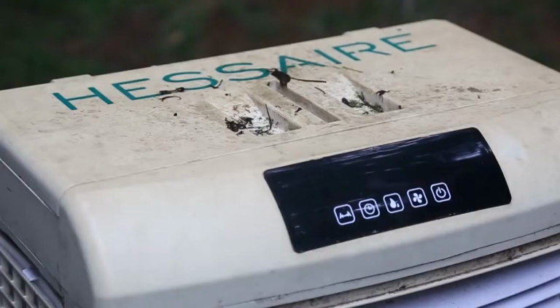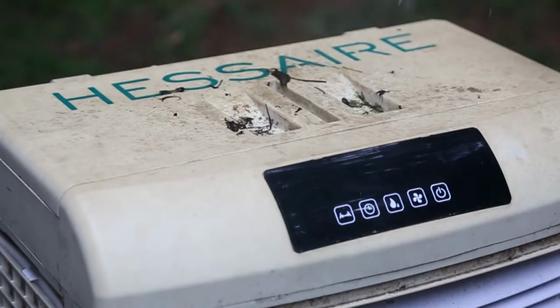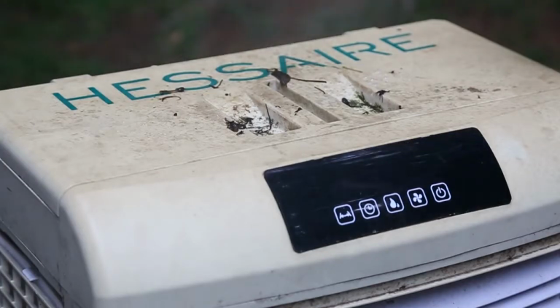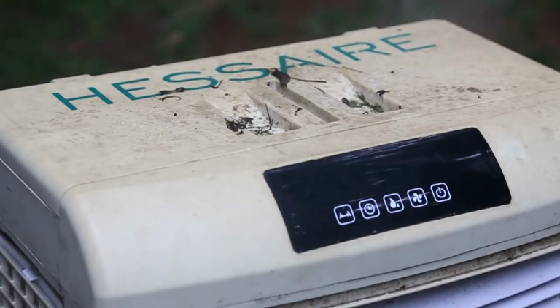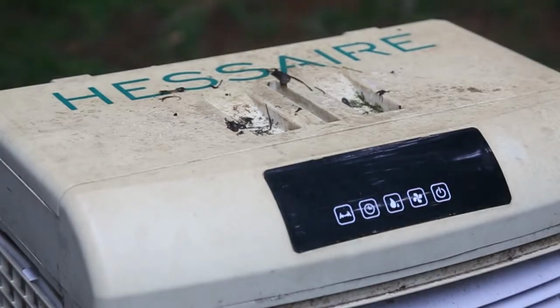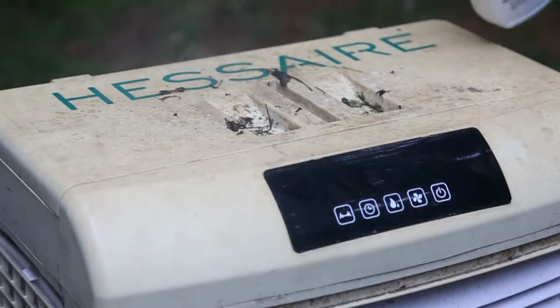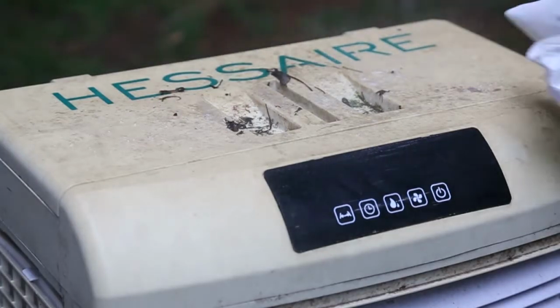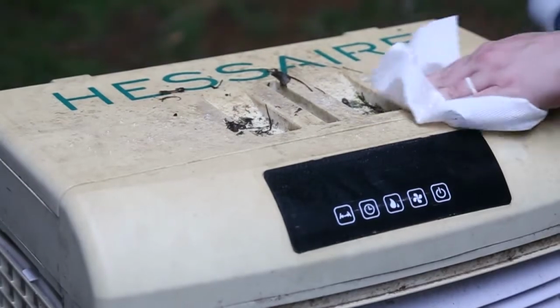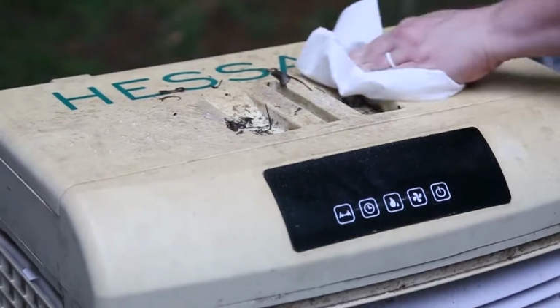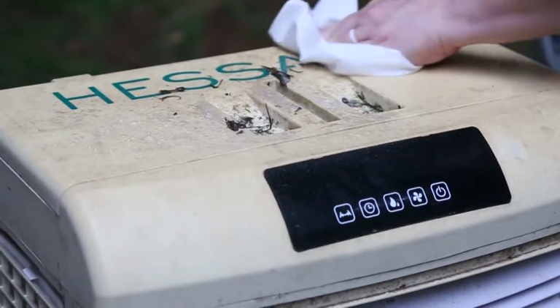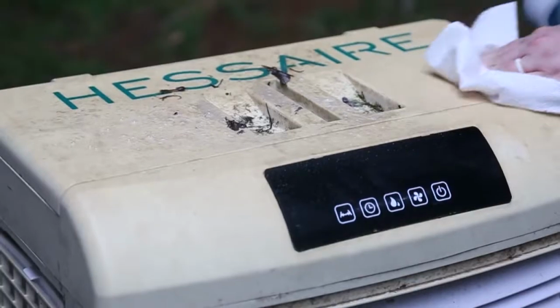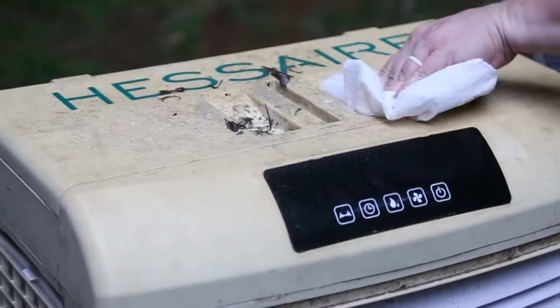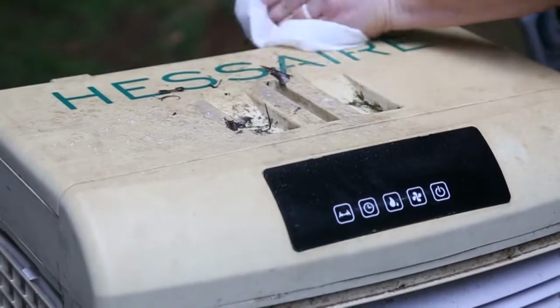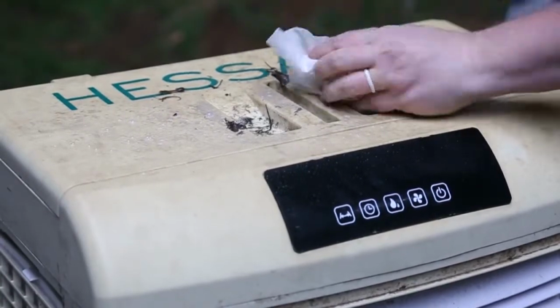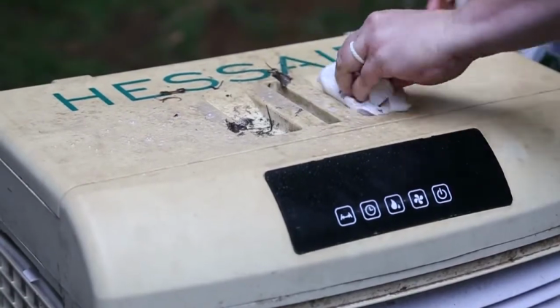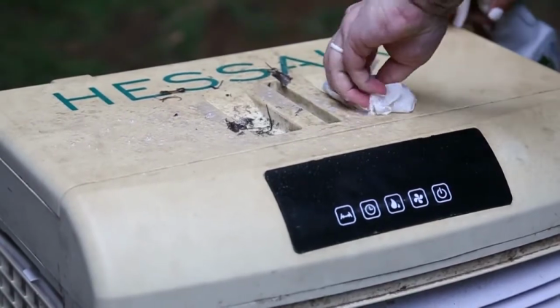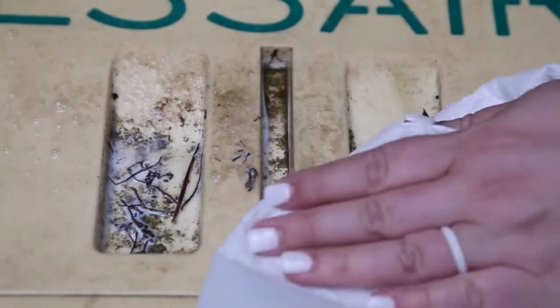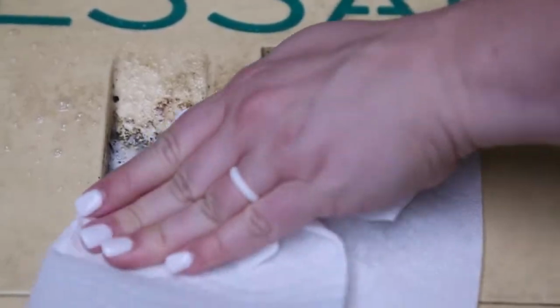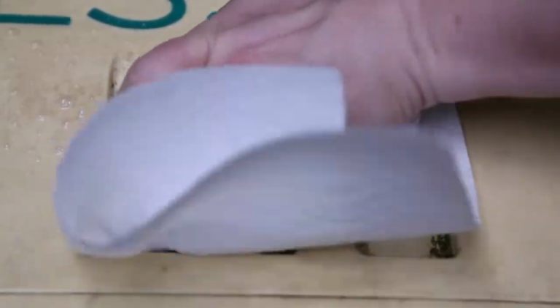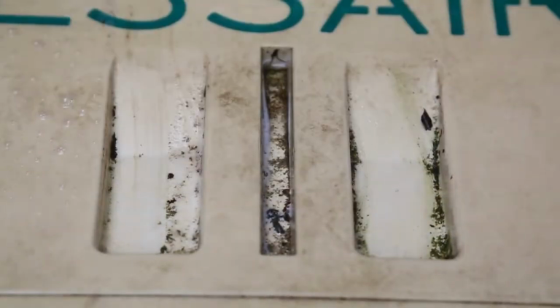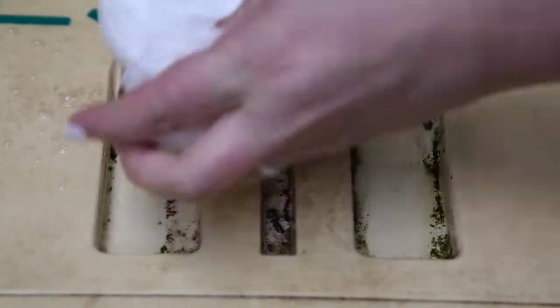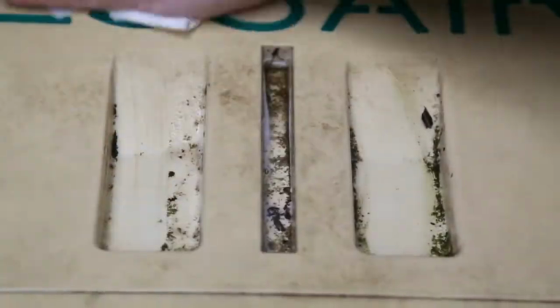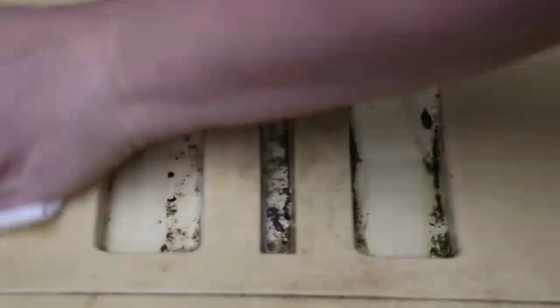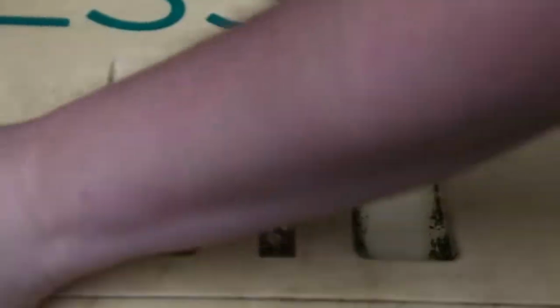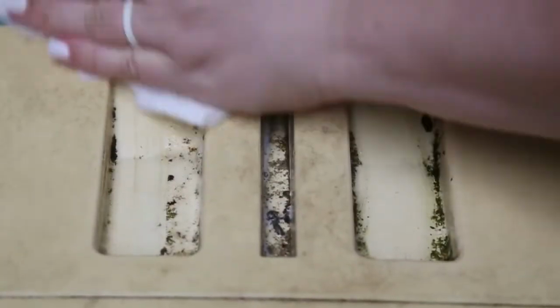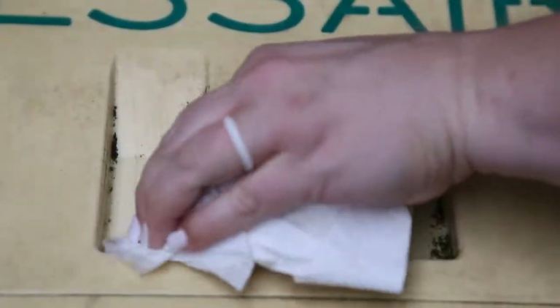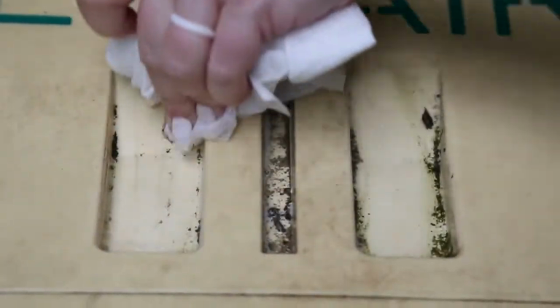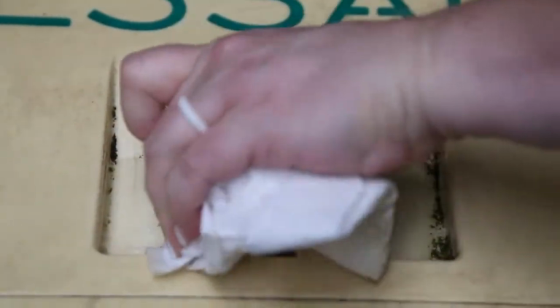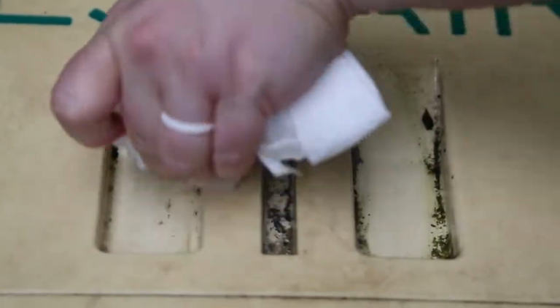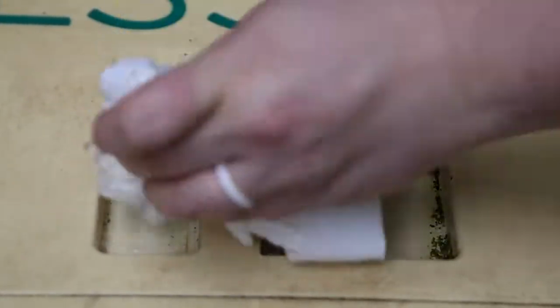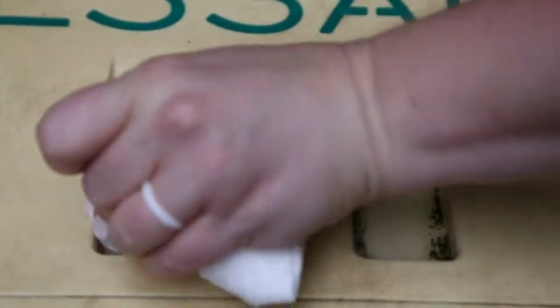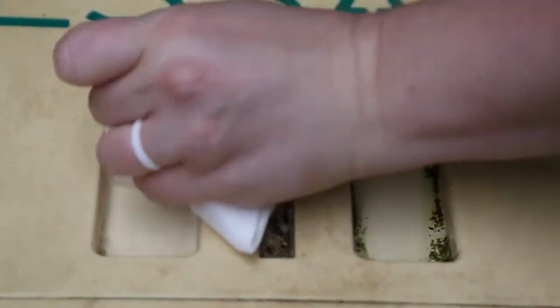If the outside of your cooler is very dirty, like mine, clean it now using a household cleaner or soapy water. I used a household cleaner with bleach to try to tackle as much of the yellowing as possible. Be sure to get into all the grooves and edges so it's nice and clean.